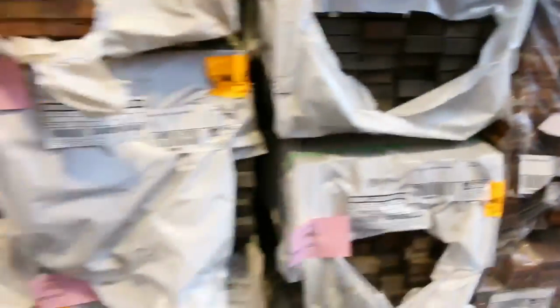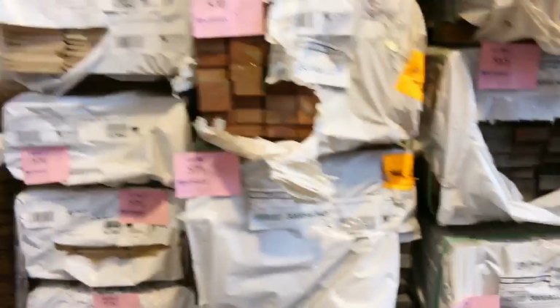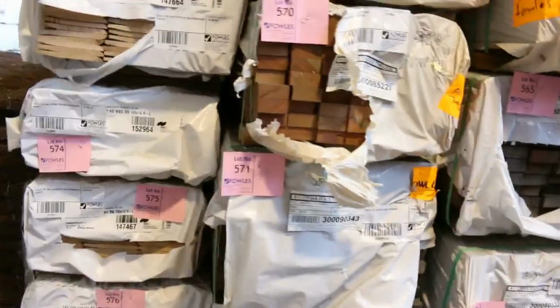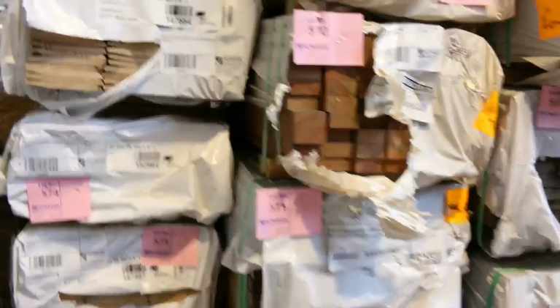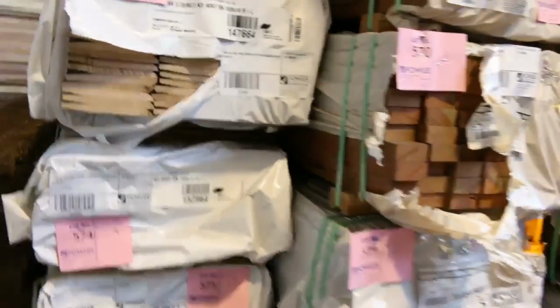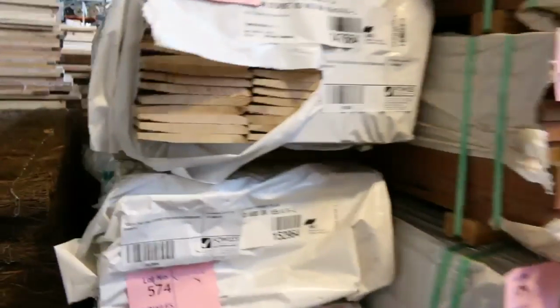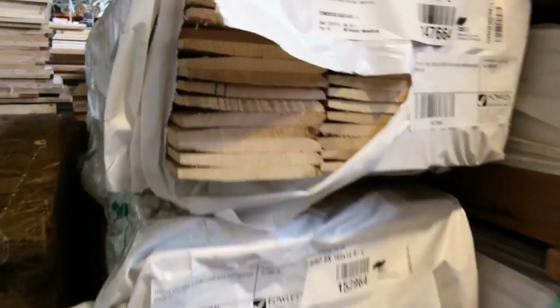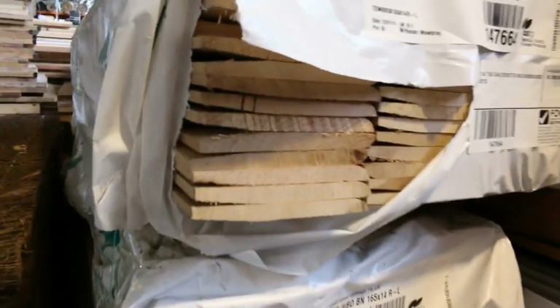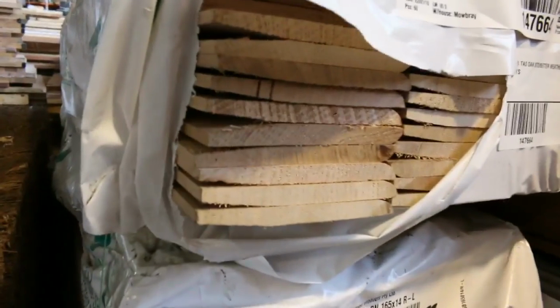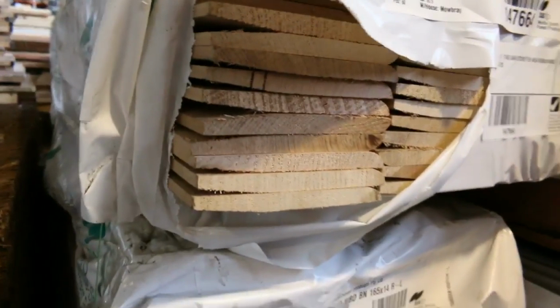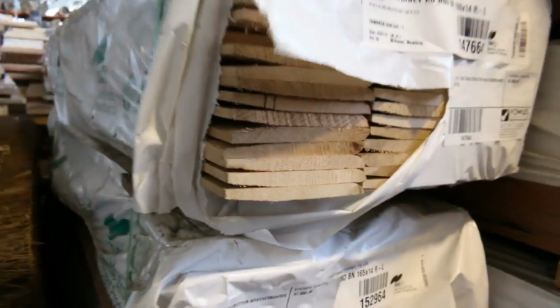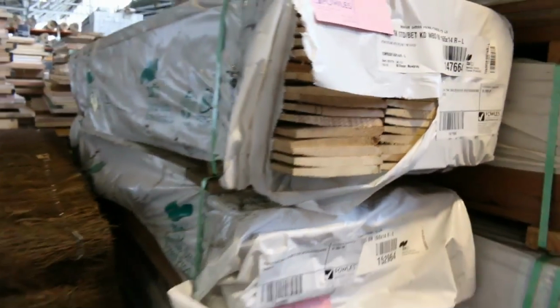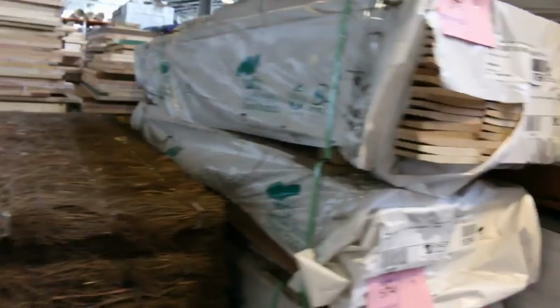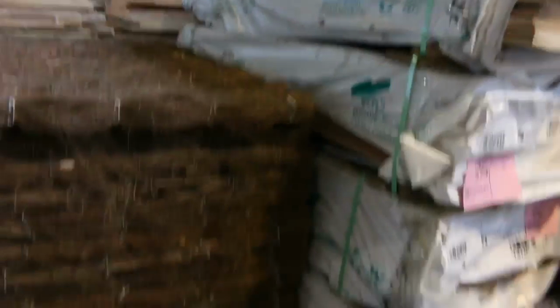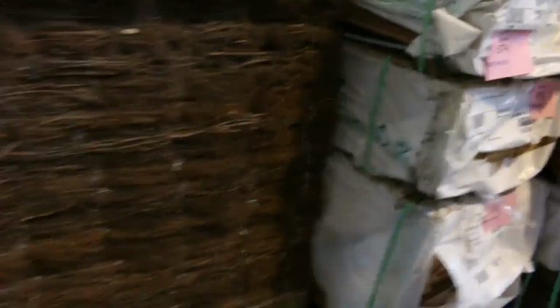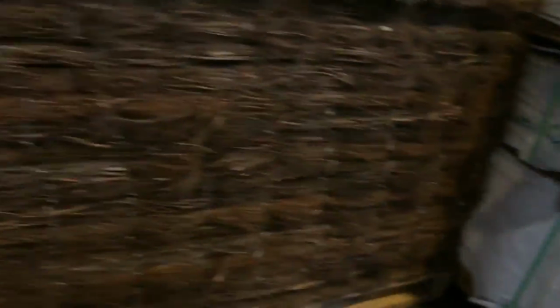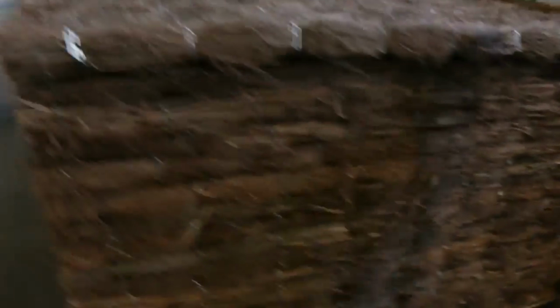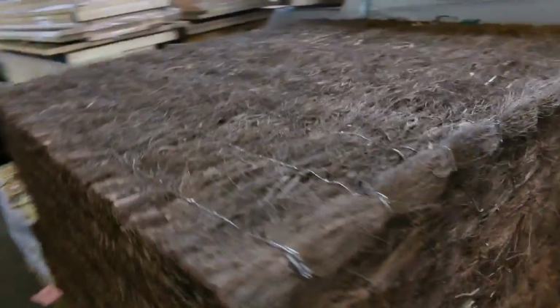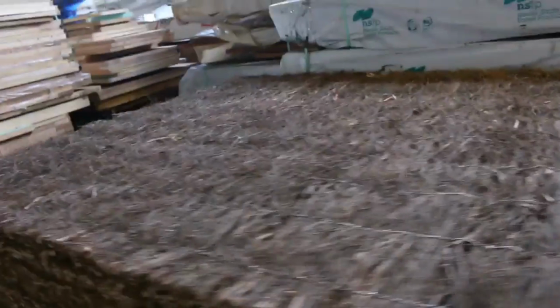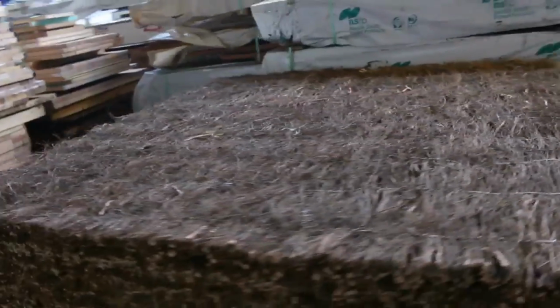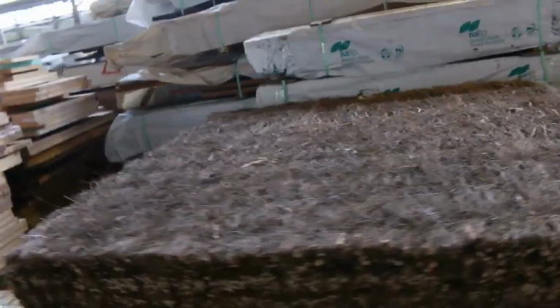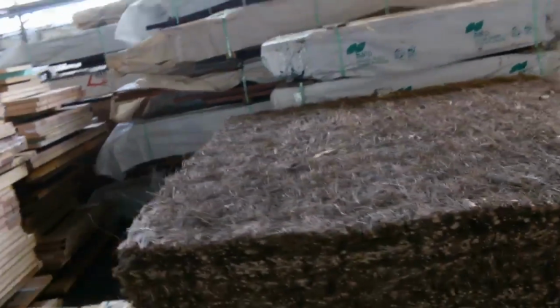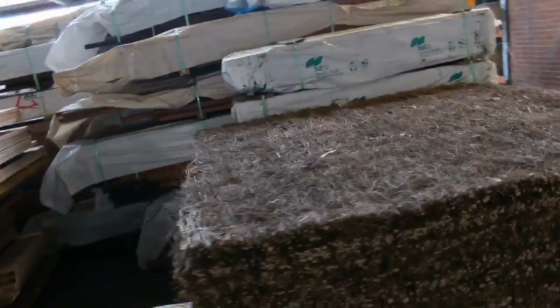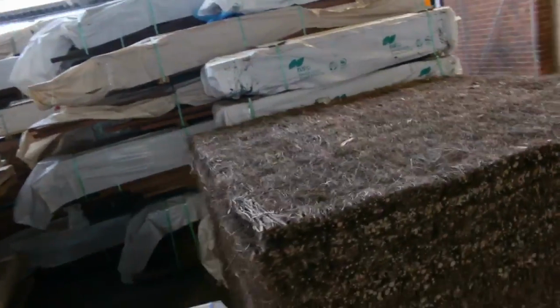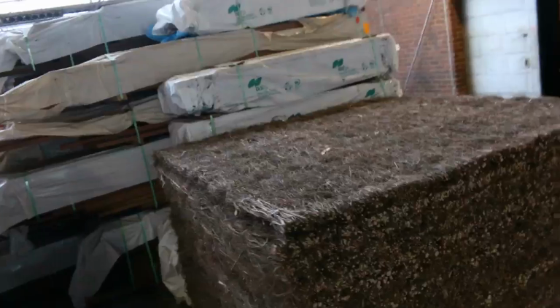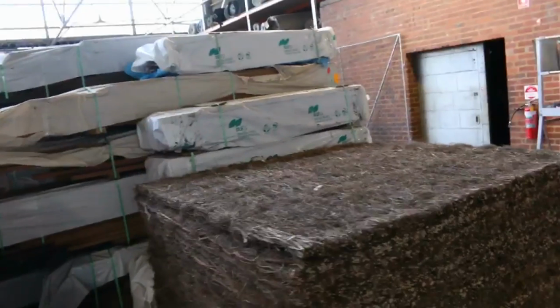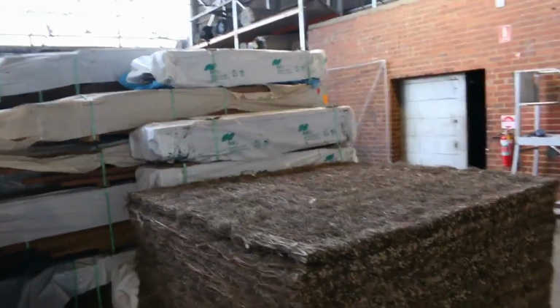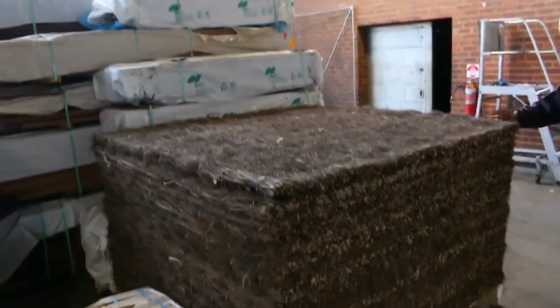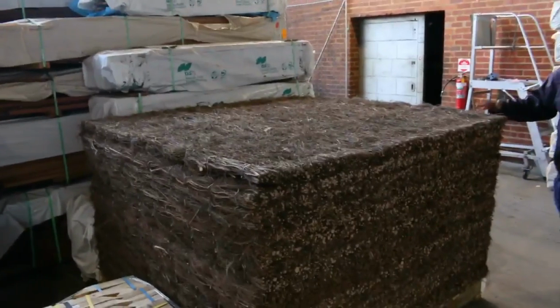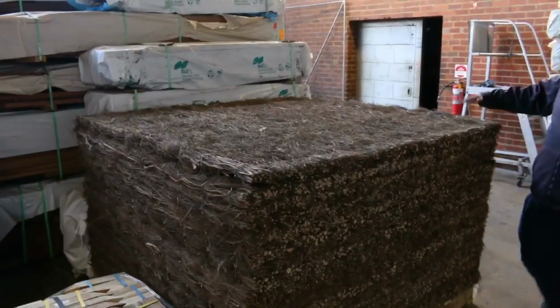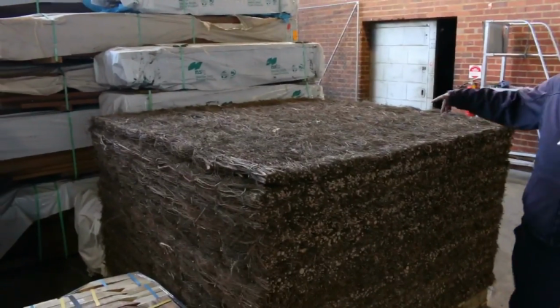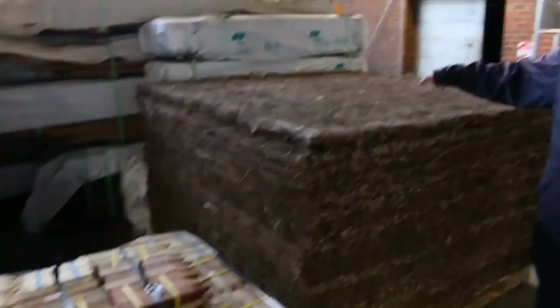Bit of F27 spotted gum beams there — some nice looking stock. Some Tassie Oak weatherboards in short lengths. Lucky last pallet of the brushwood panels there — this is the last one, no more after this.